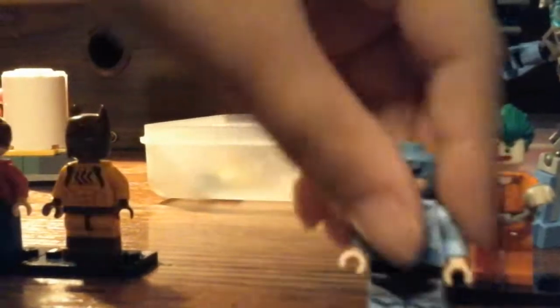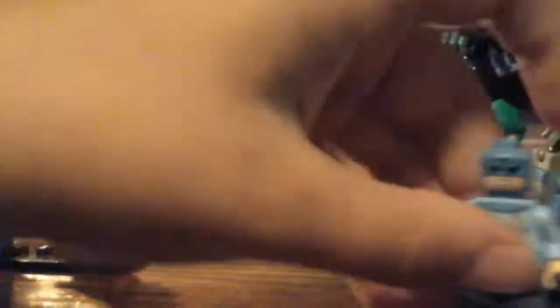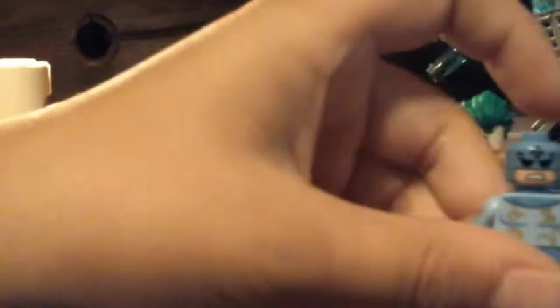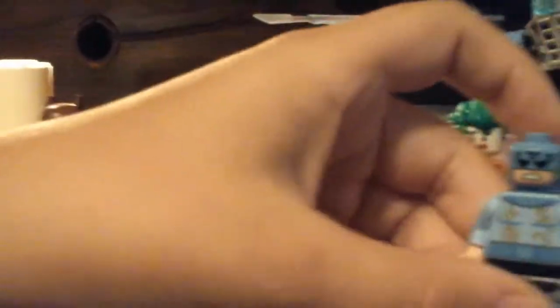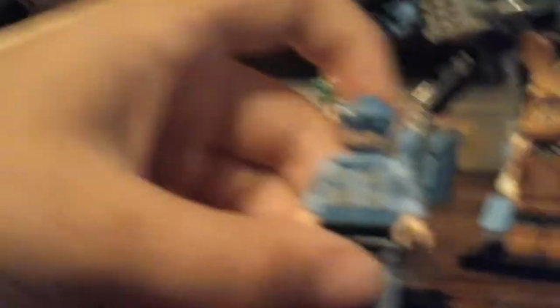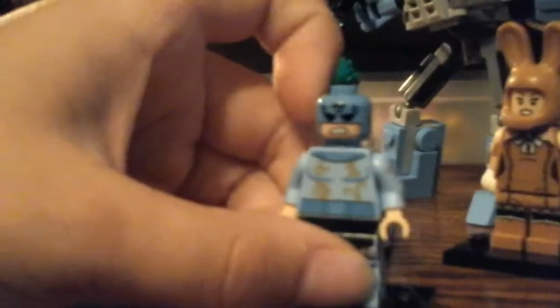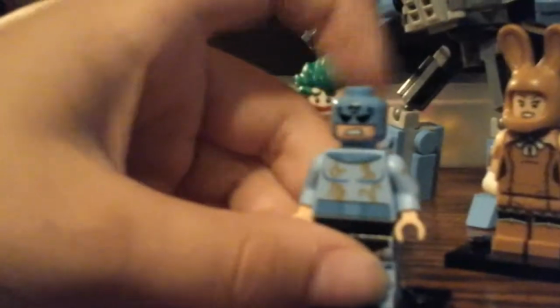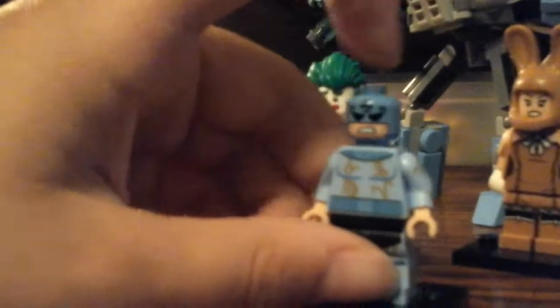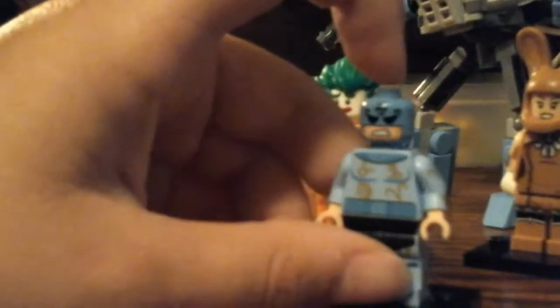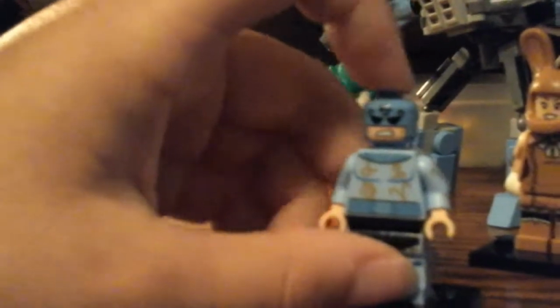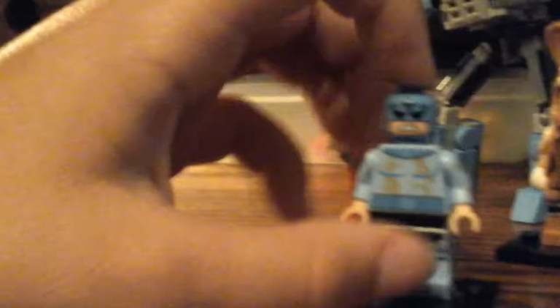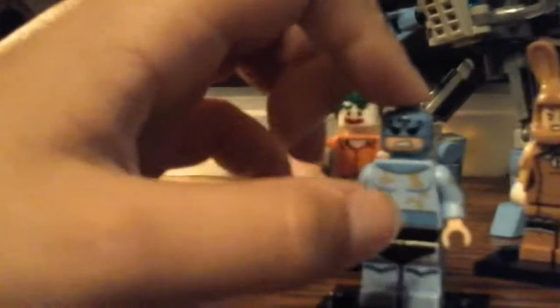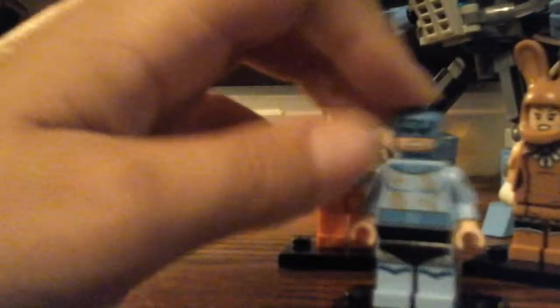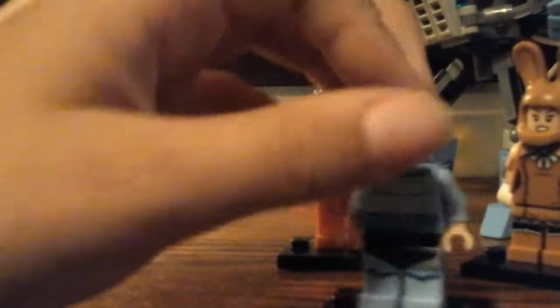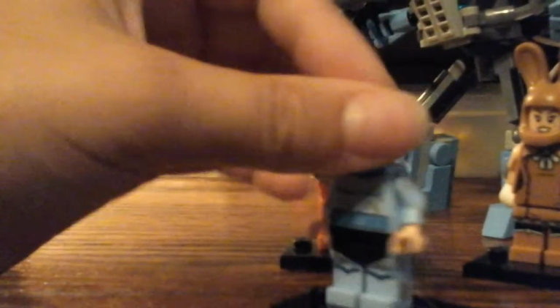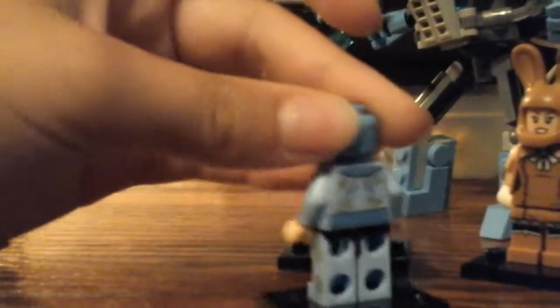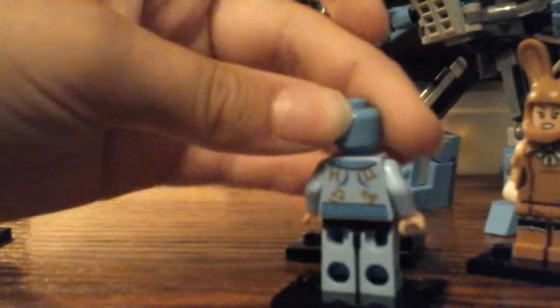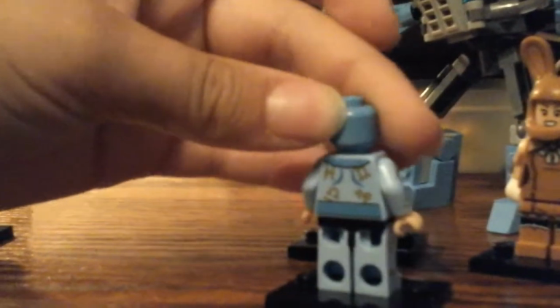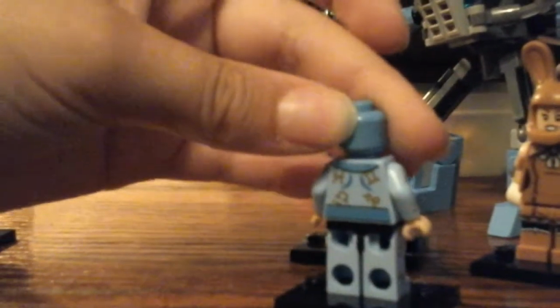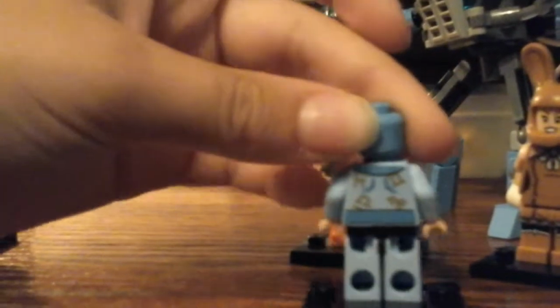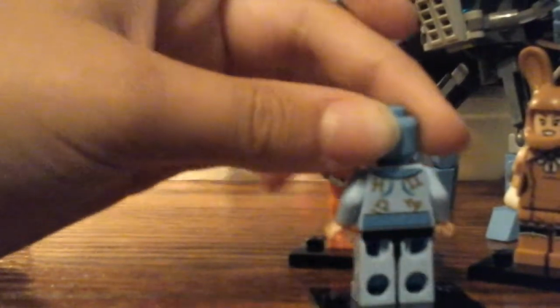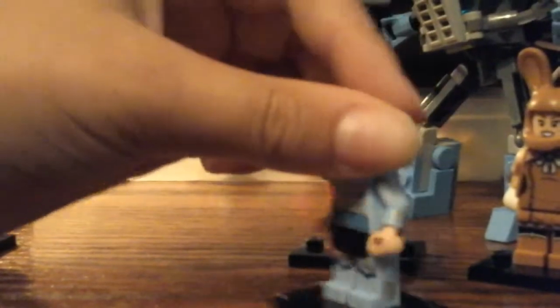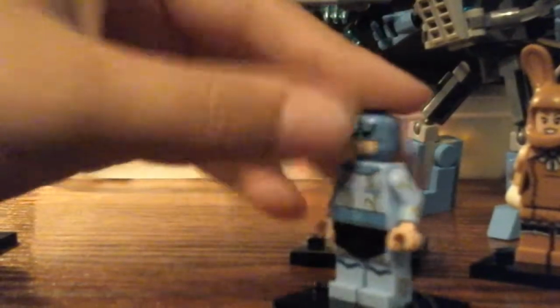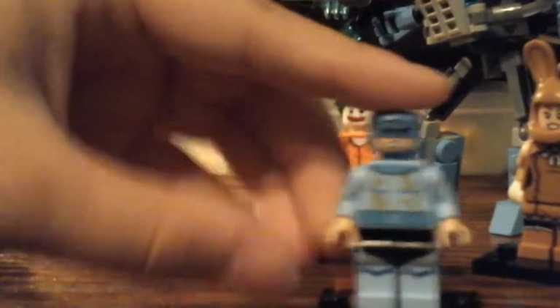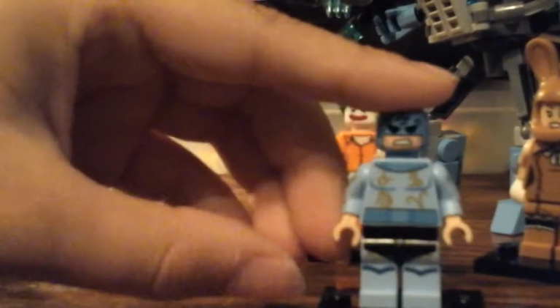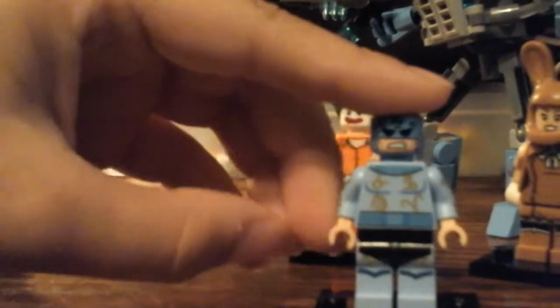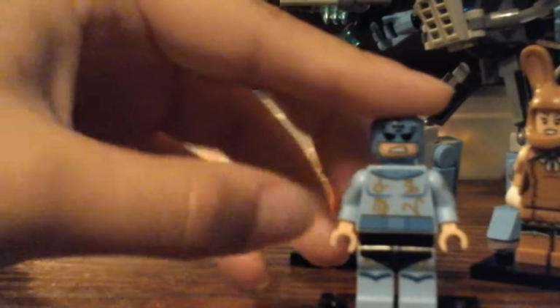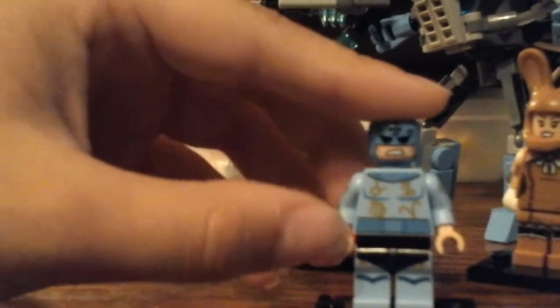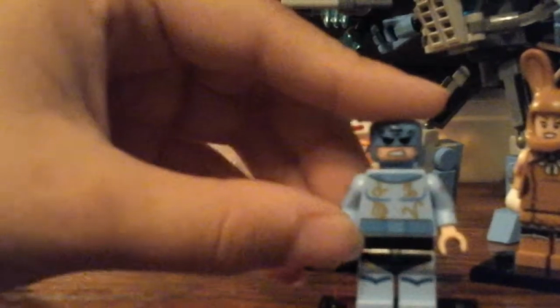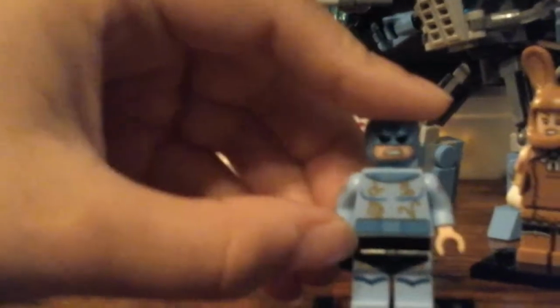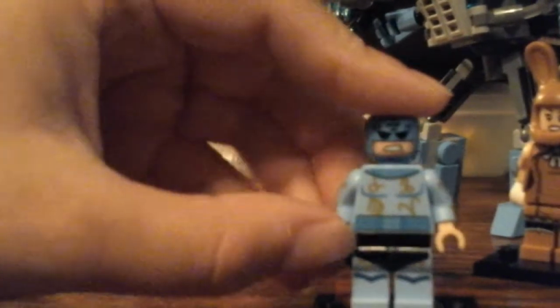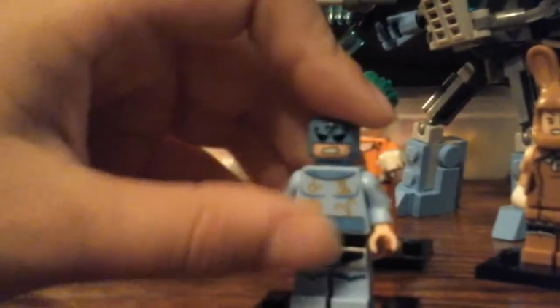Next, I don't know who this guy is, but he's like a god — a sea god or something. He has printing on the back and stuff. He's really cool, in my opinion.